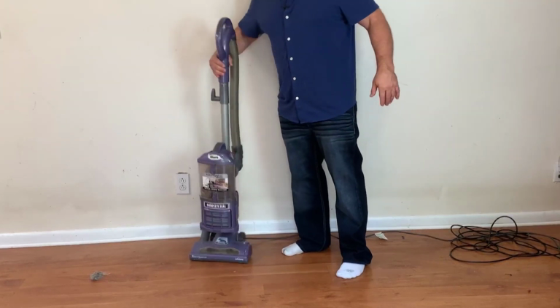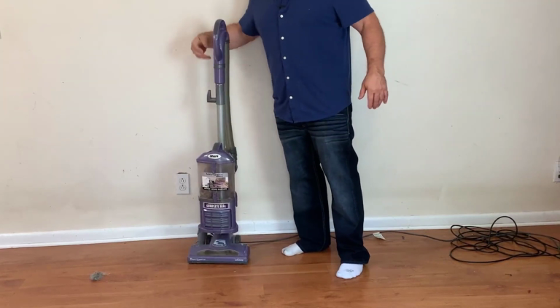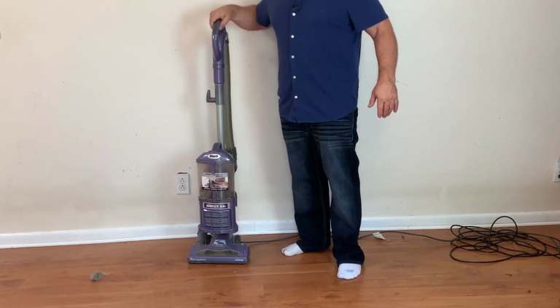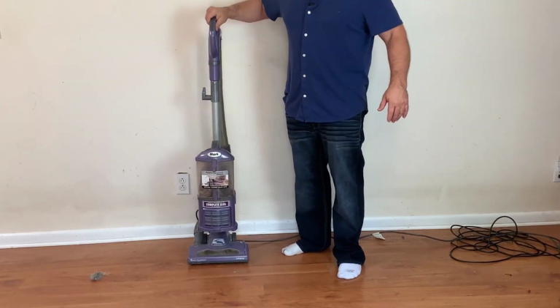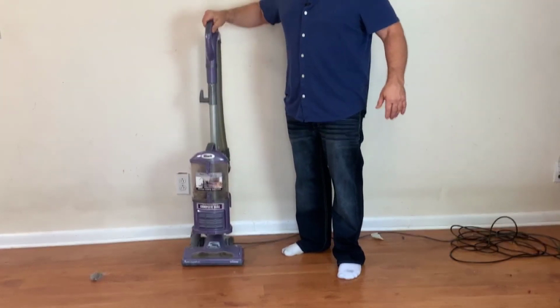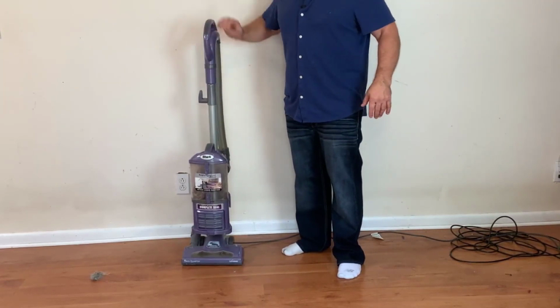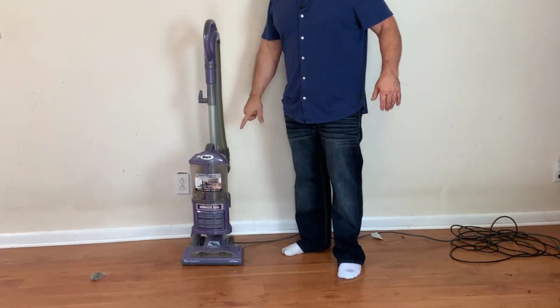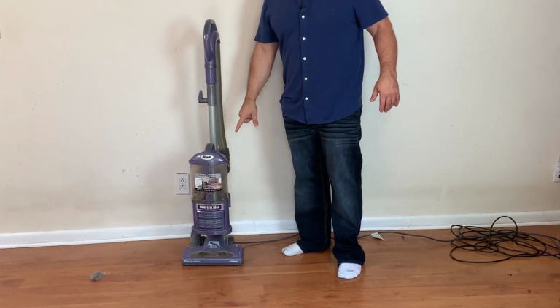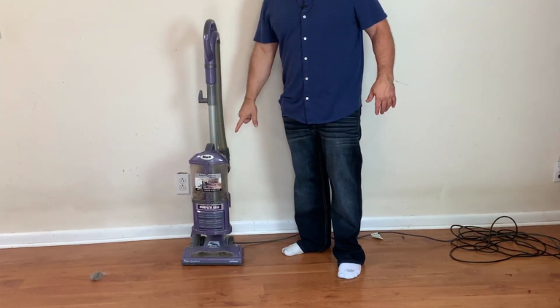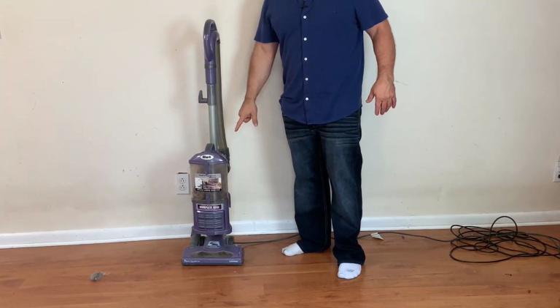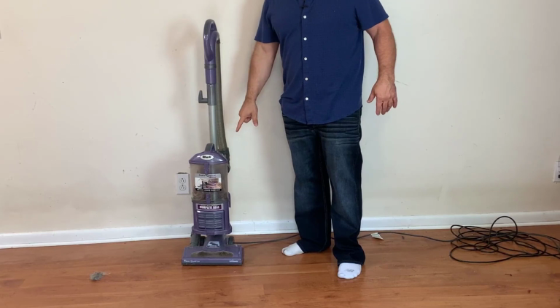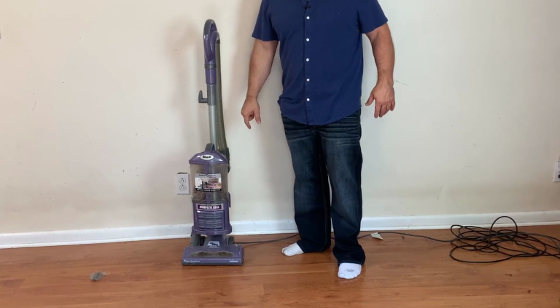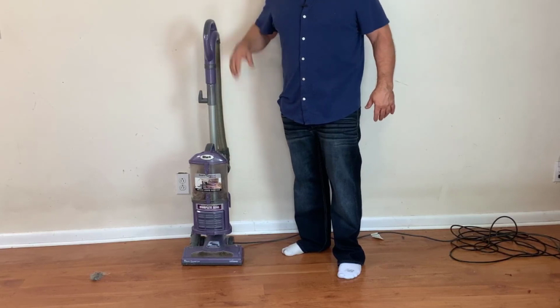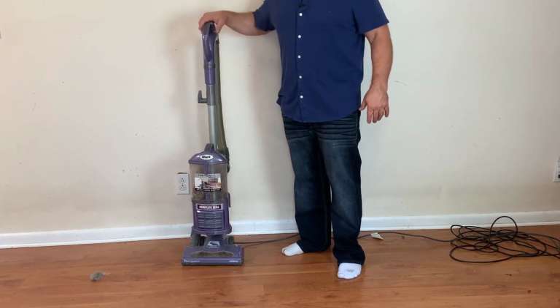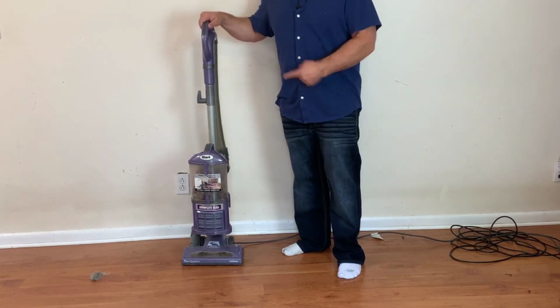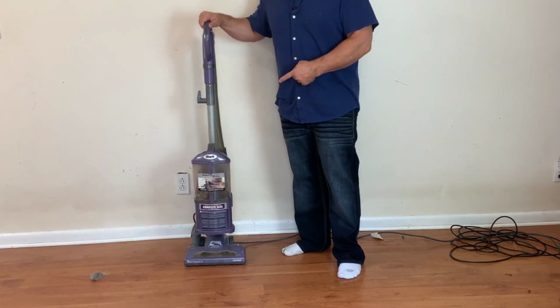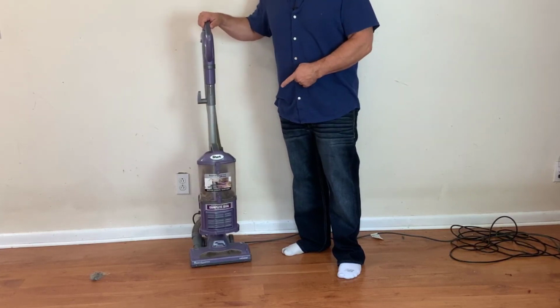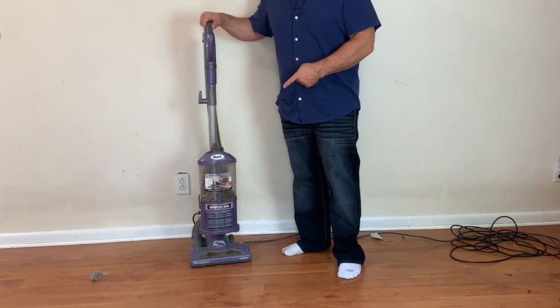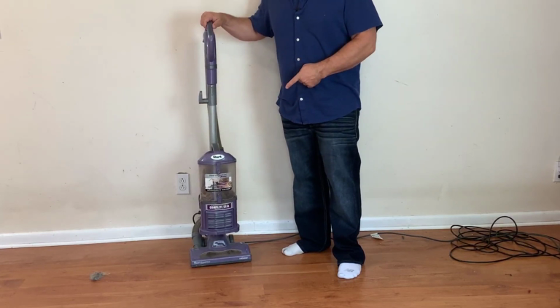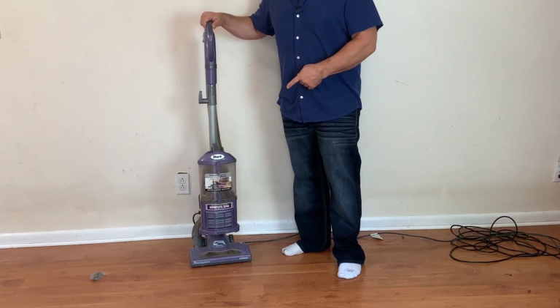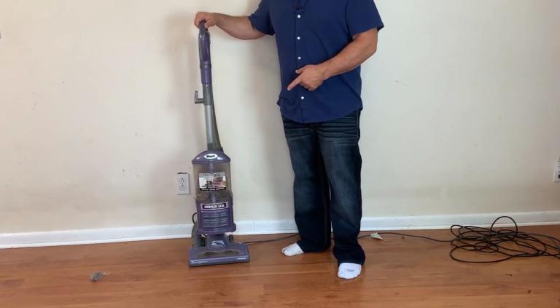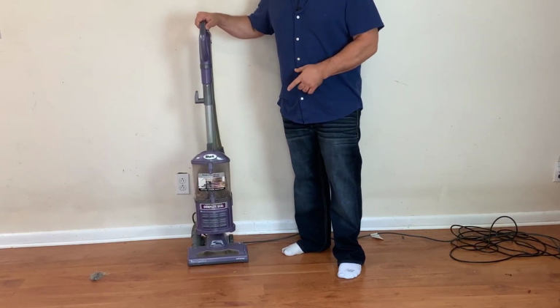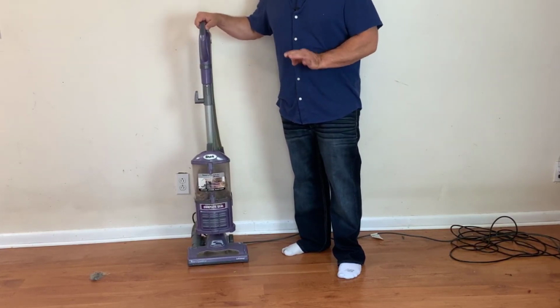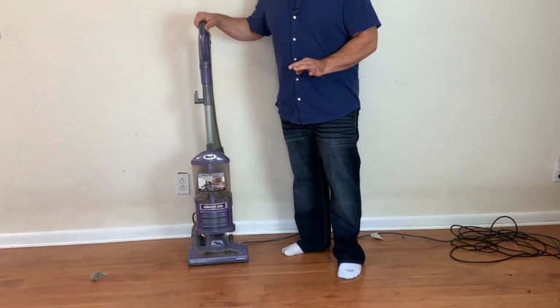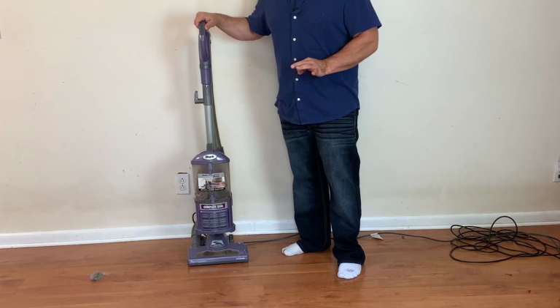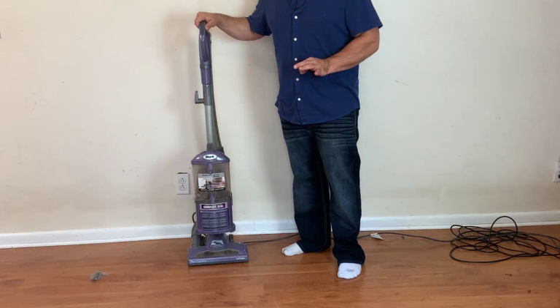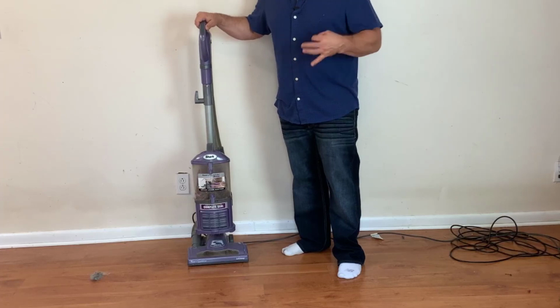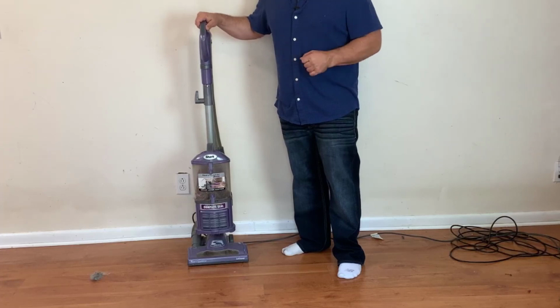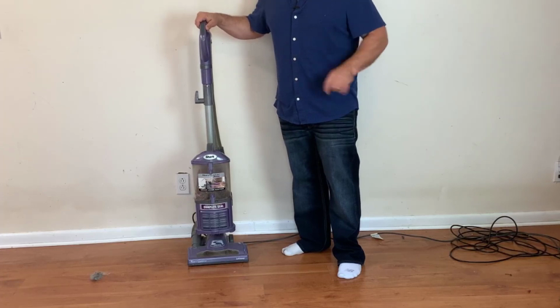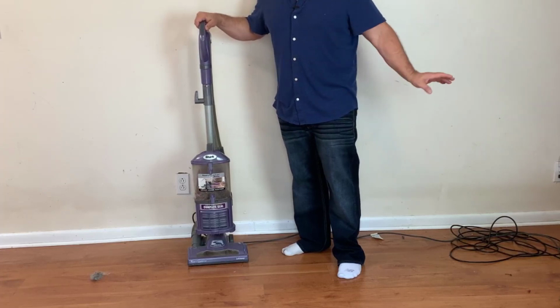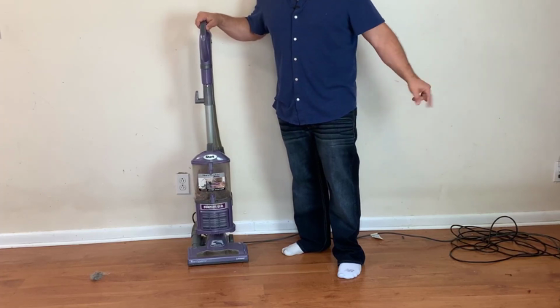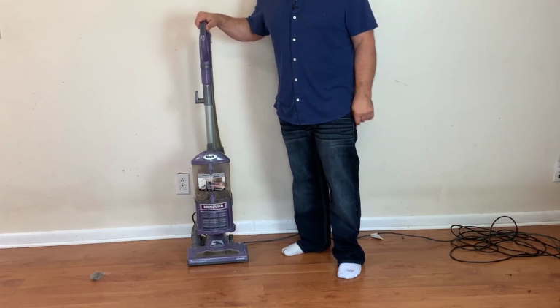The Navigator also has two settings for carpet and hardwood. I had it on the hardwood setting but you can adjust it for carpet as well. This is my preferred vacuum actually — it's a little bit bulkier but I do prefer this over the Shark Duo.